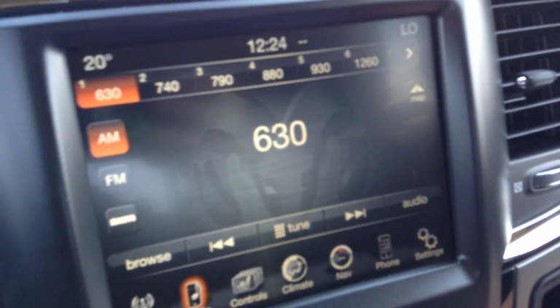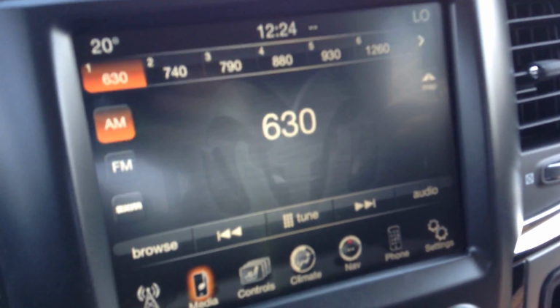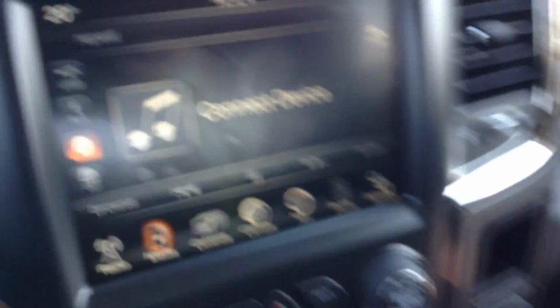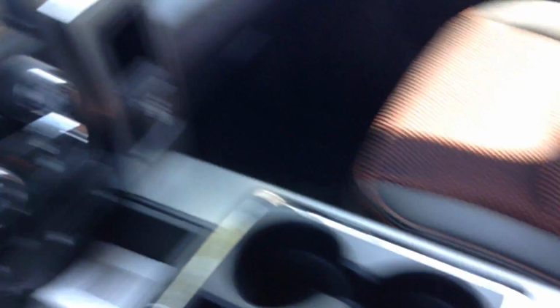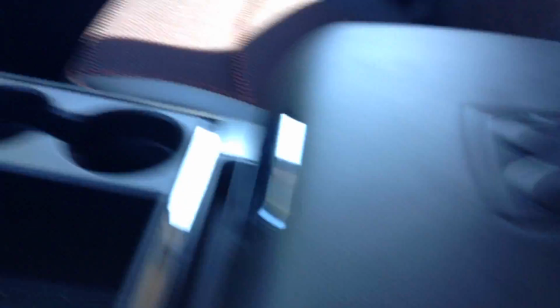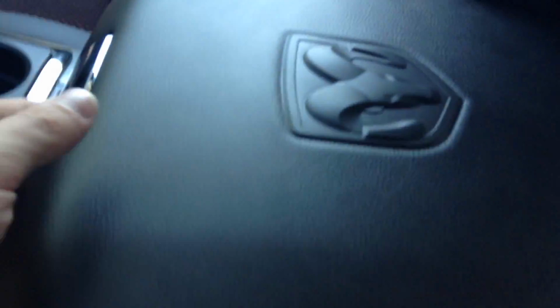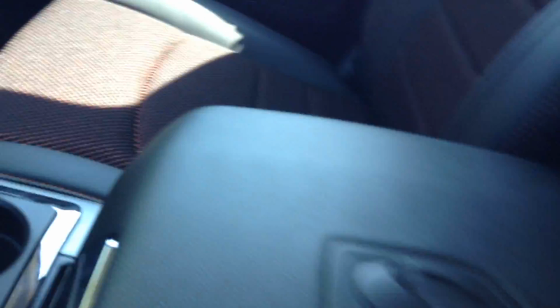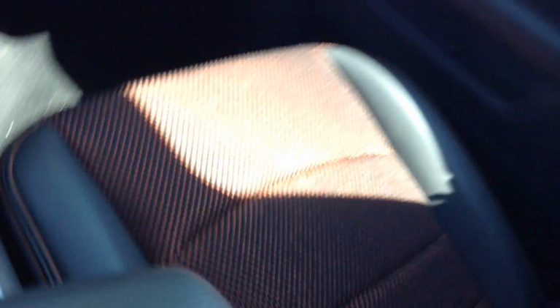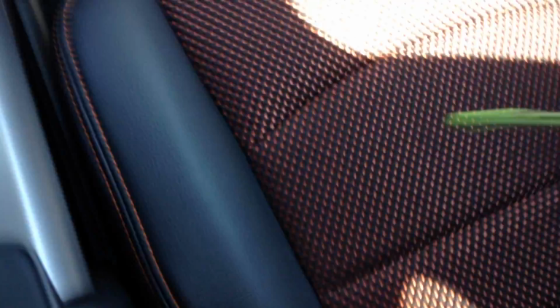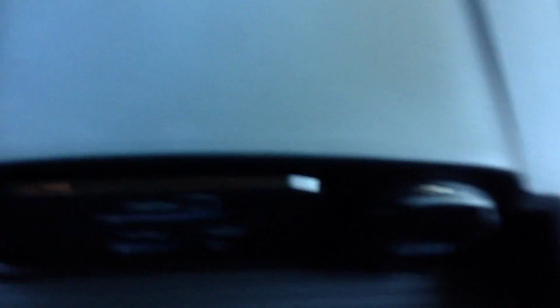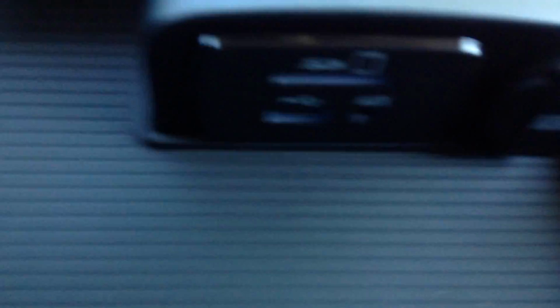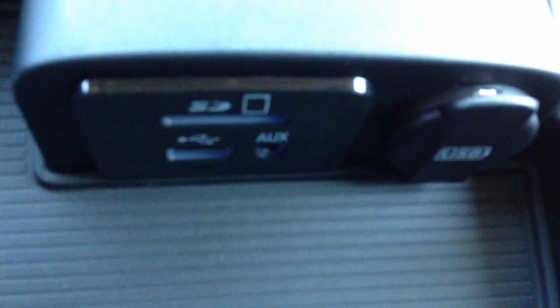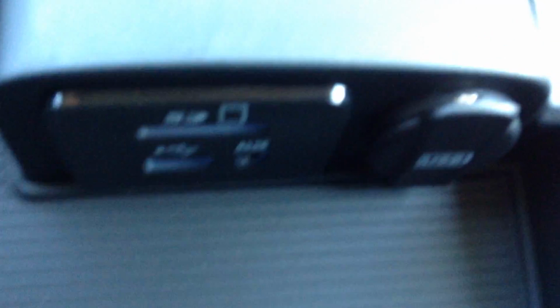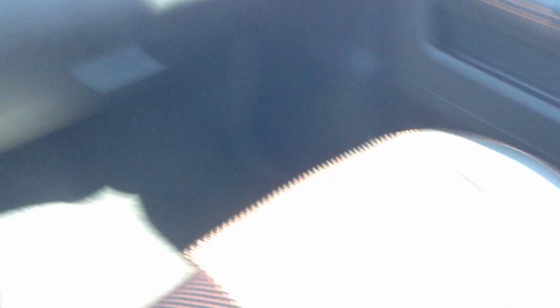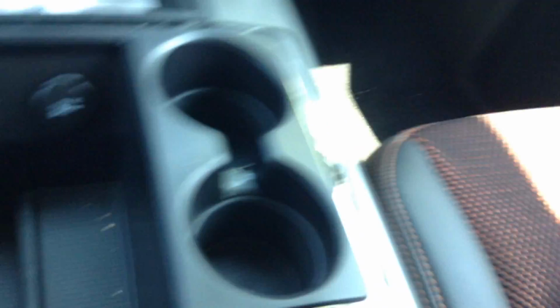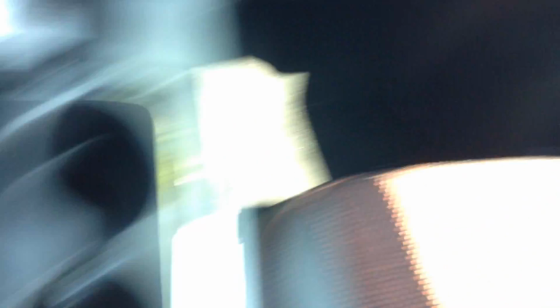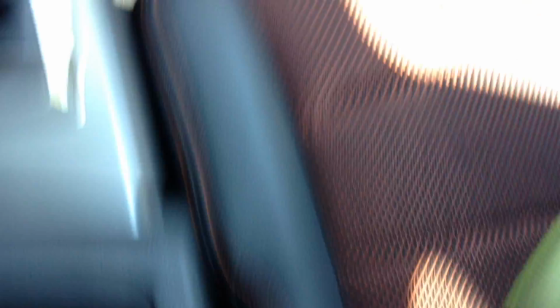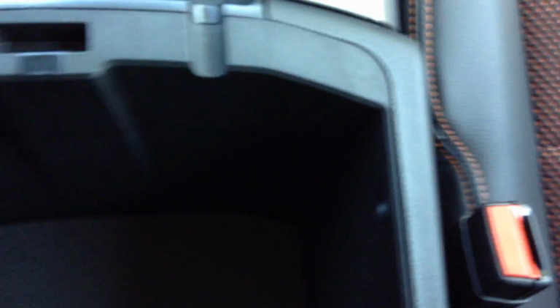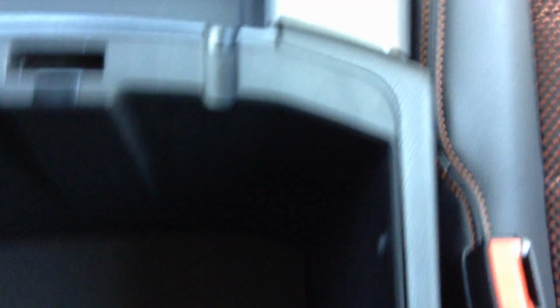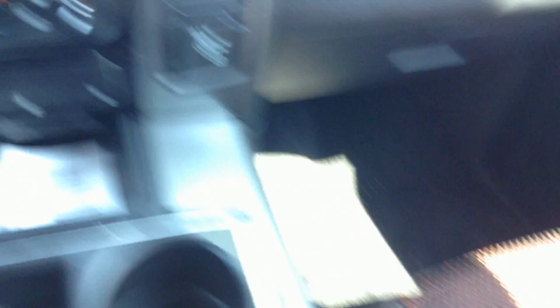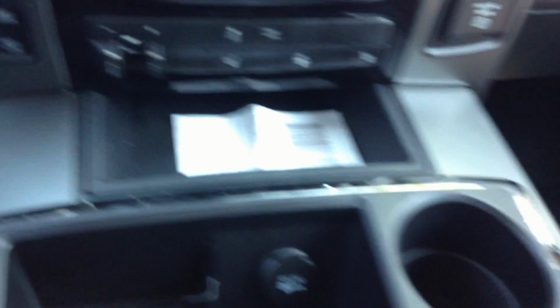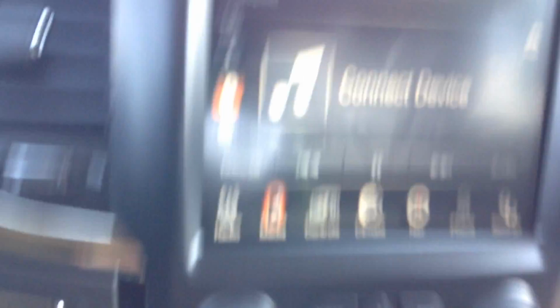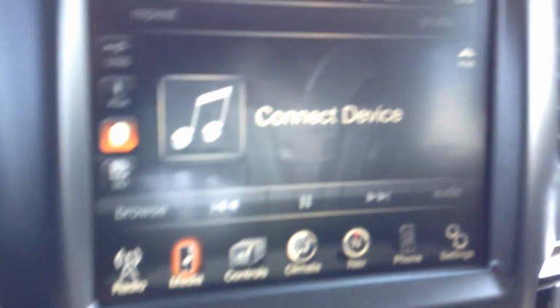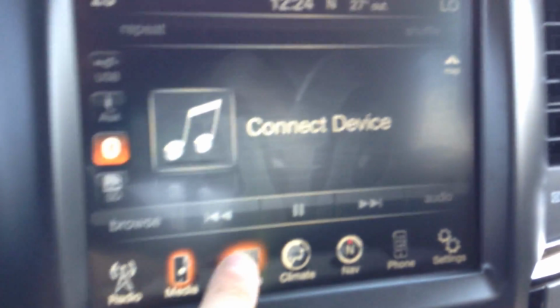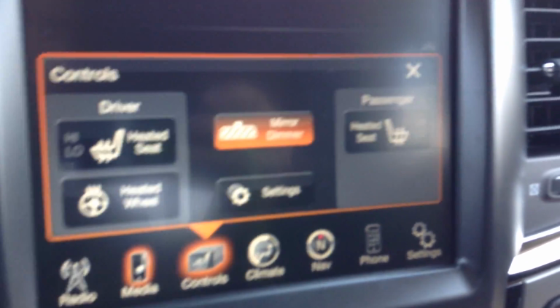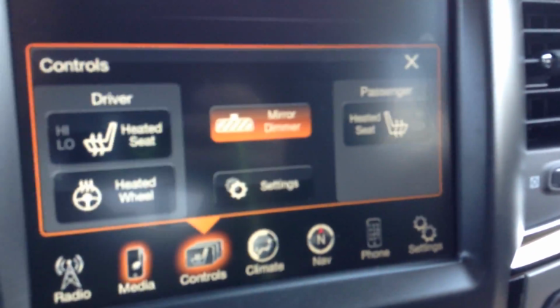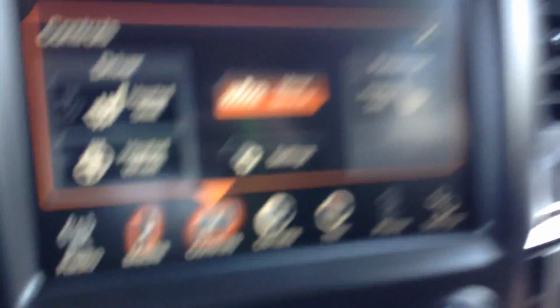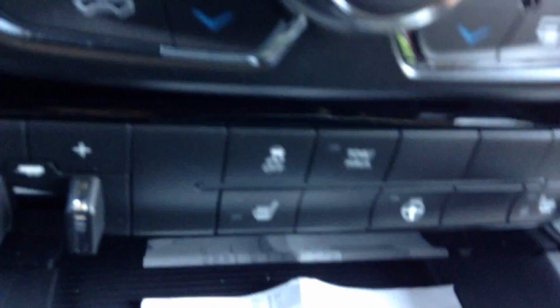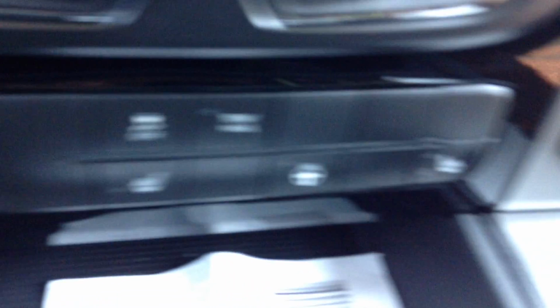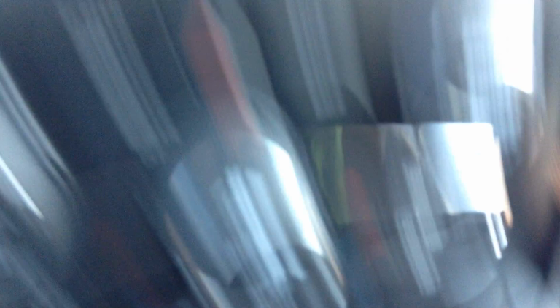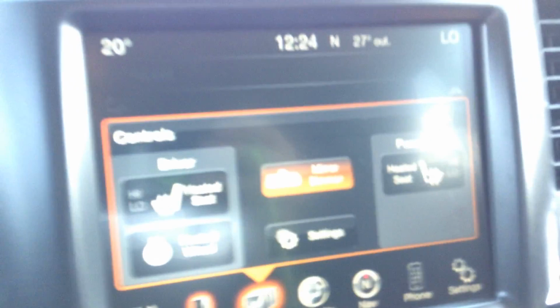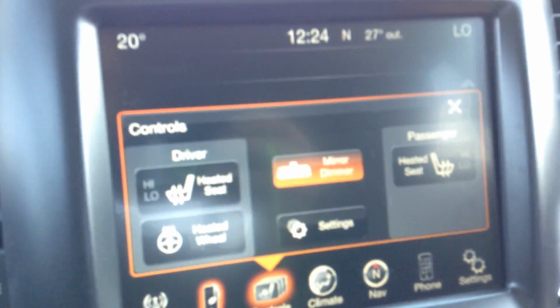Media — you can actually plug your music in via the centre console in here, and you've got lots of storage space underneath there. Controls — so all the stuff you can do down here, you can also do through the screen.